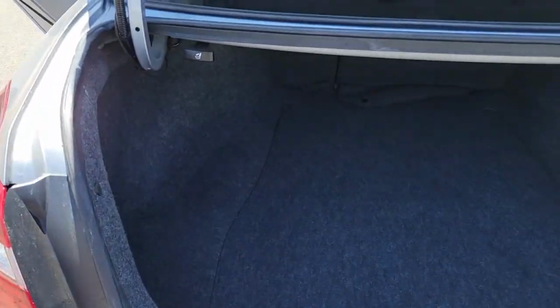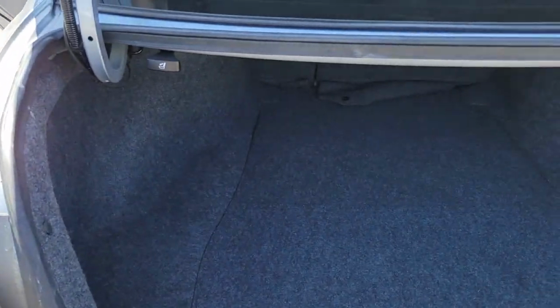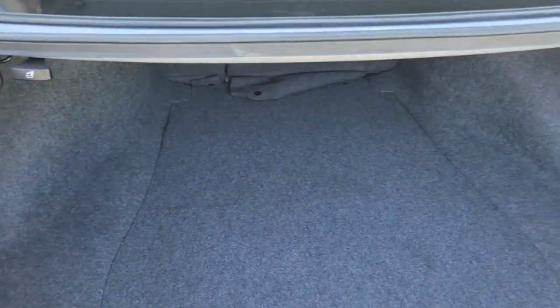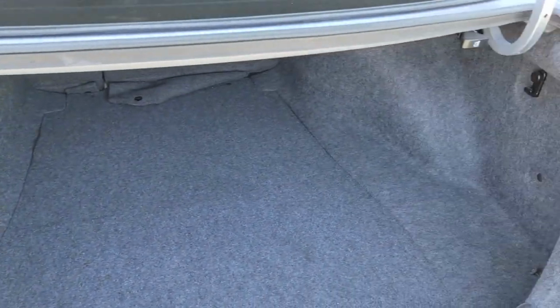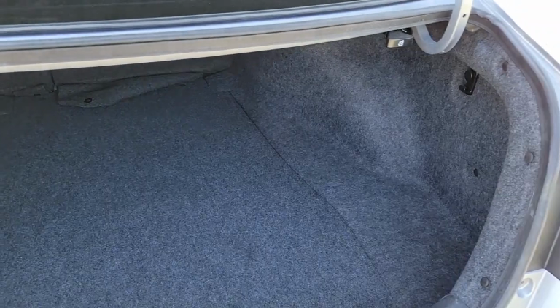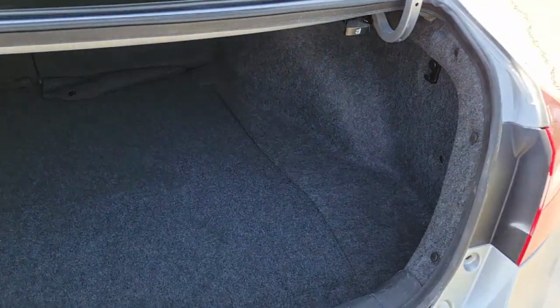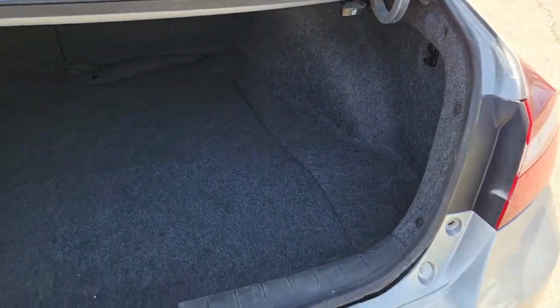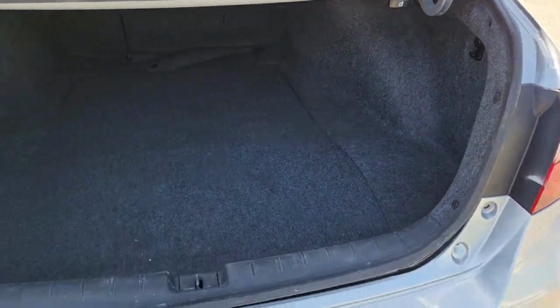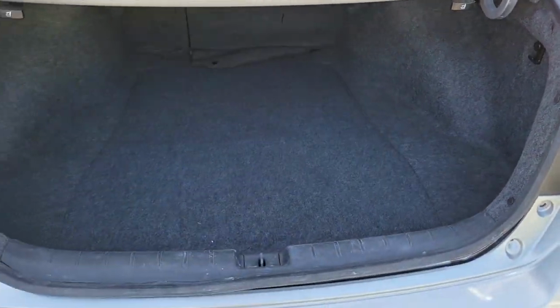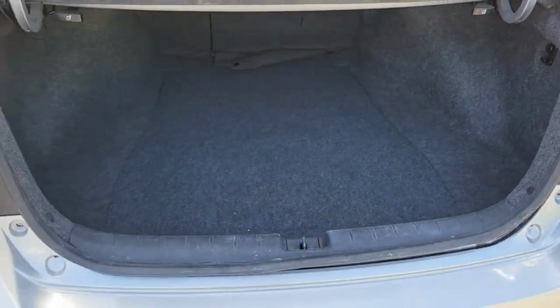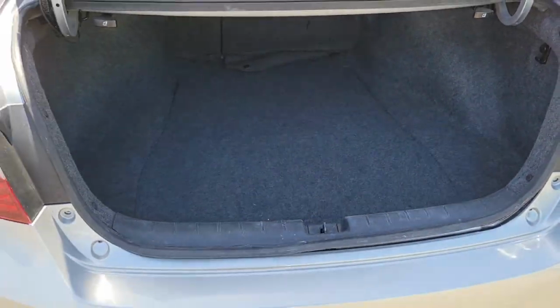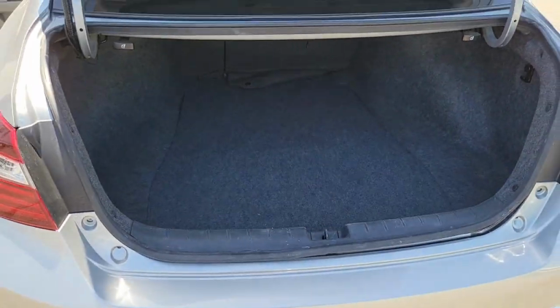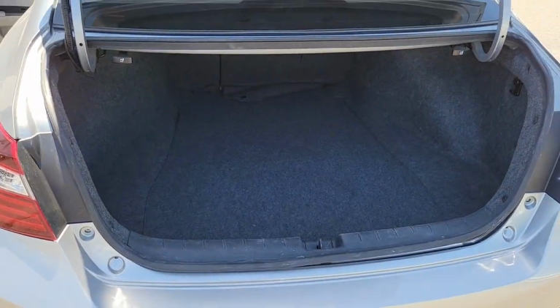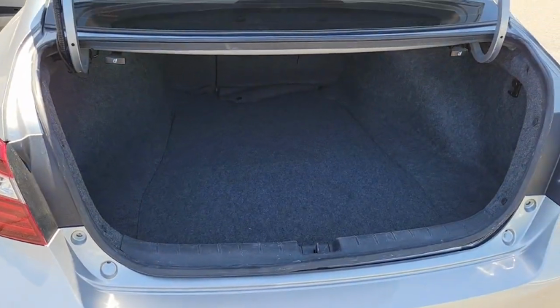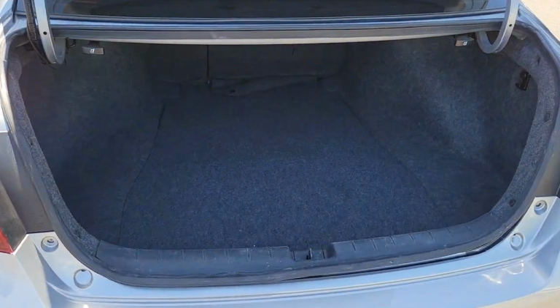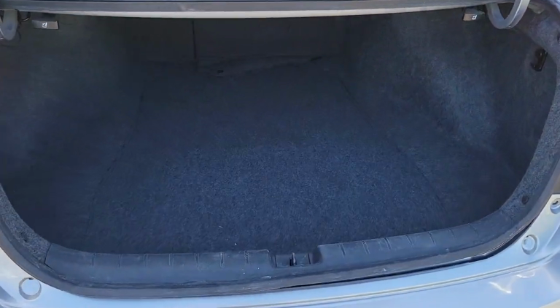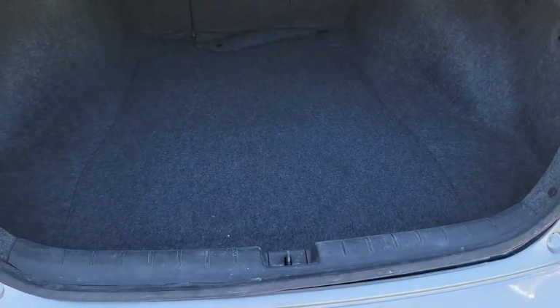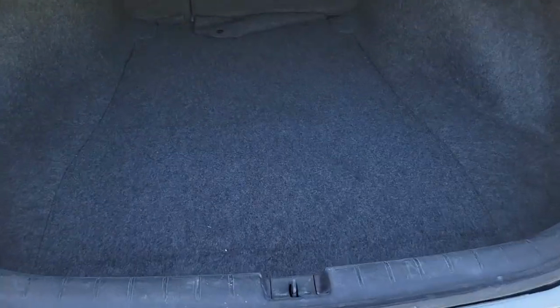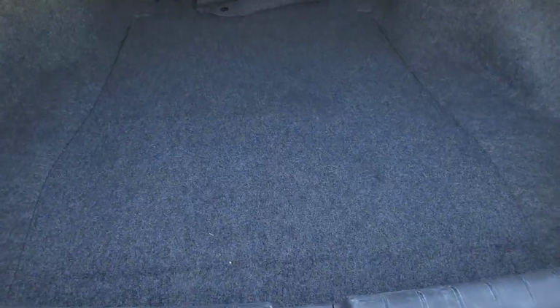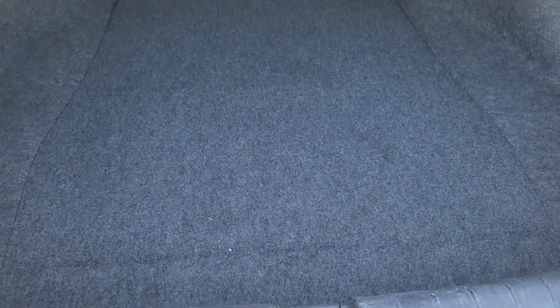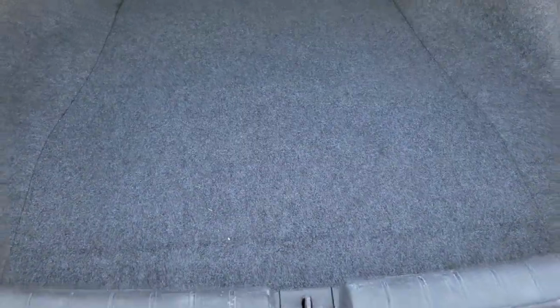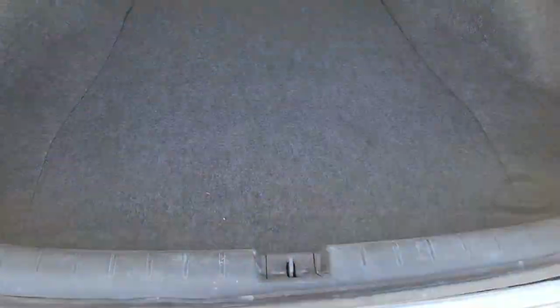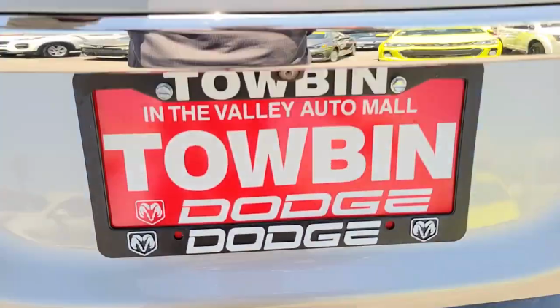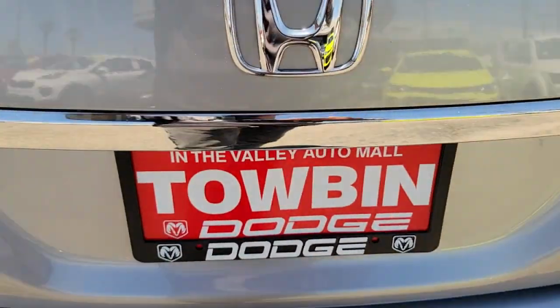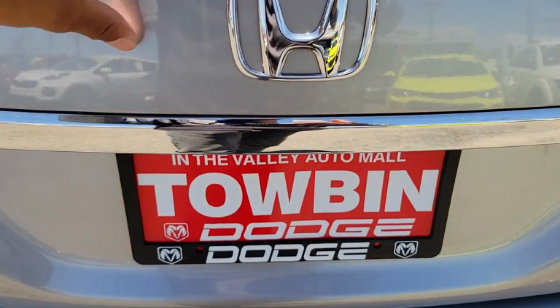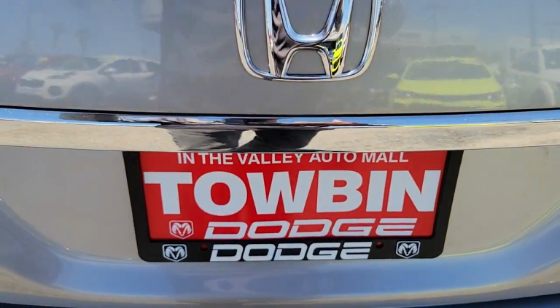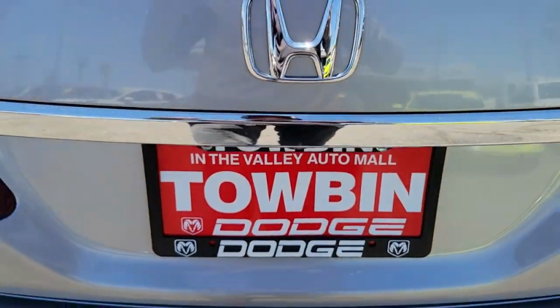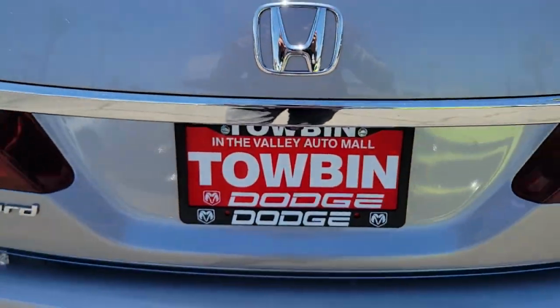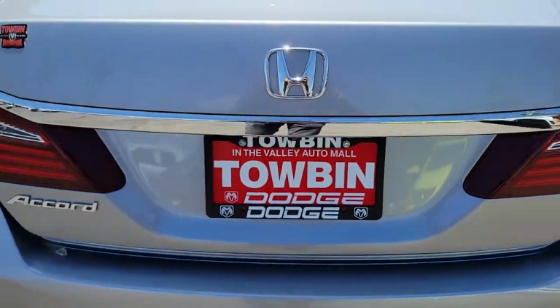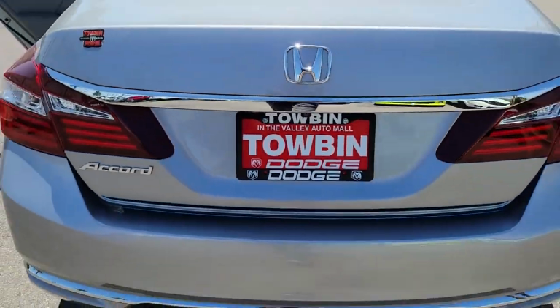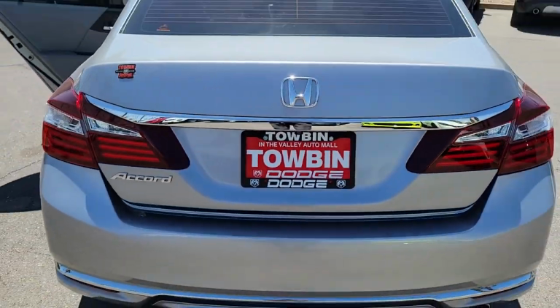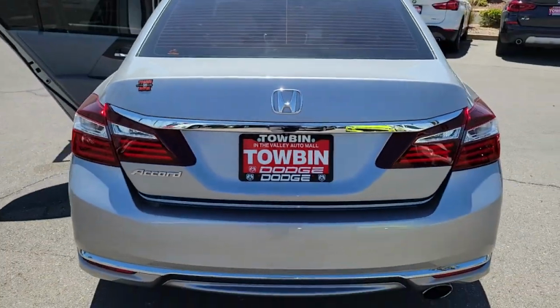These are just some of the great options this vehicle comes with: Backup Camera, Dual Zone AC, Tire Pressure Monitoring System, Universal Garage Door Opener, Engine Immobilizer.